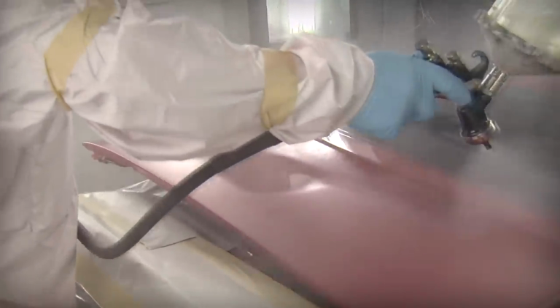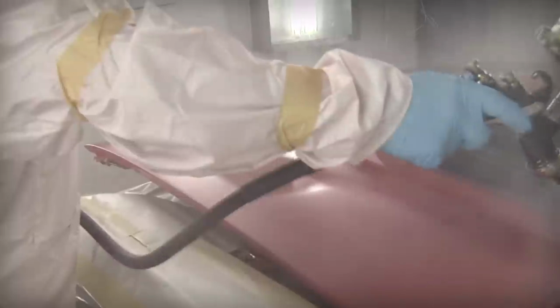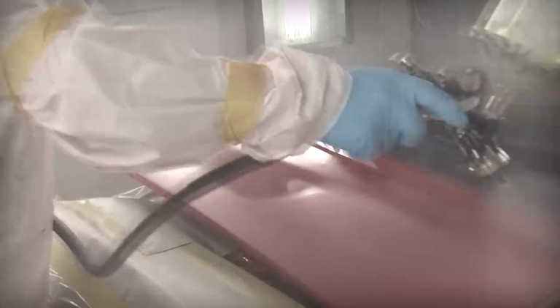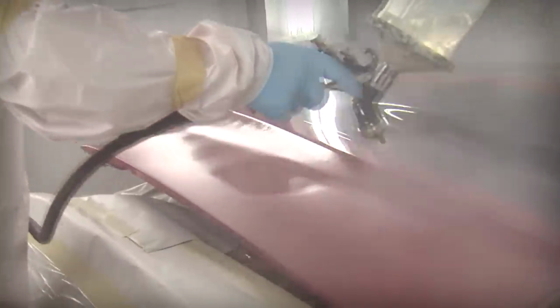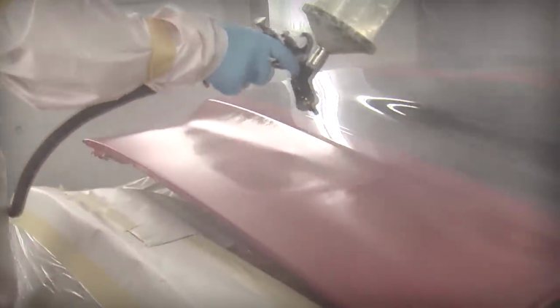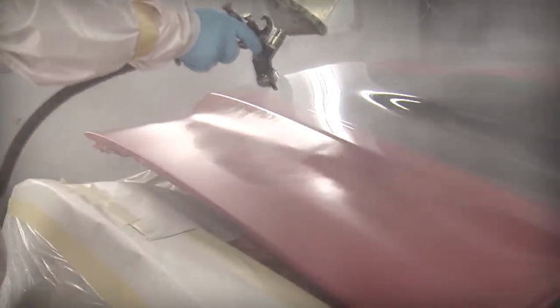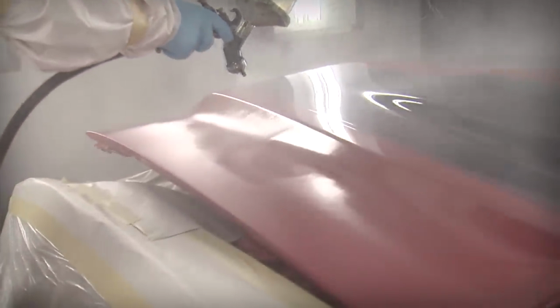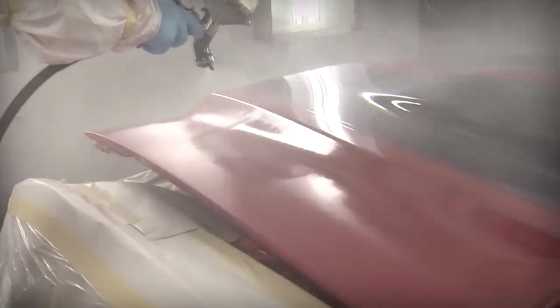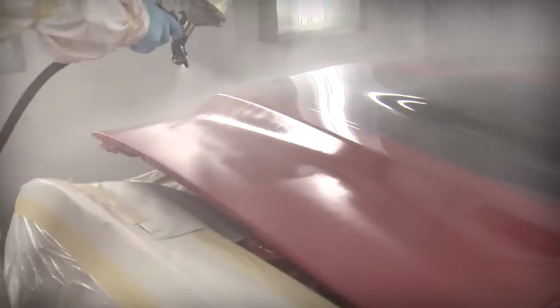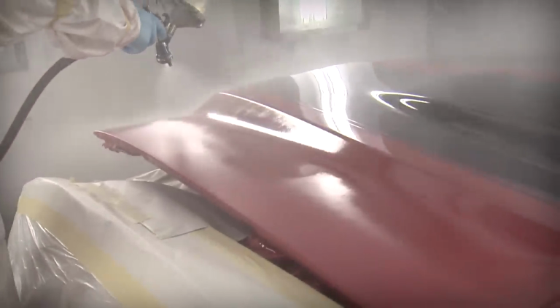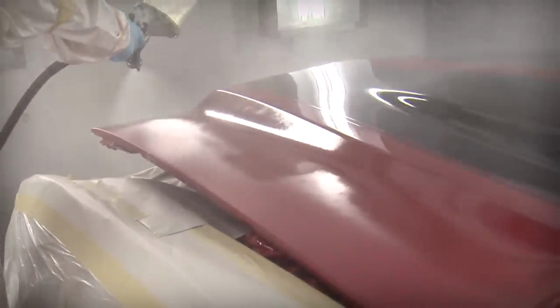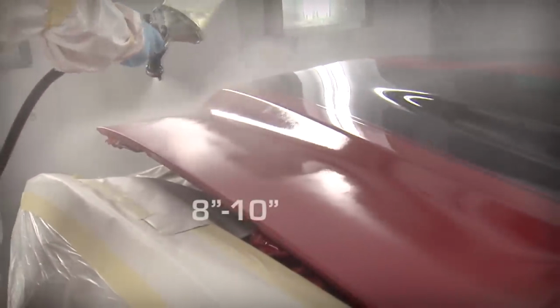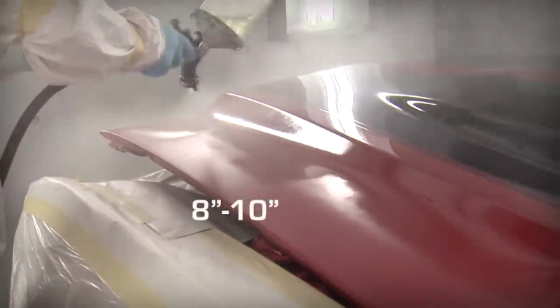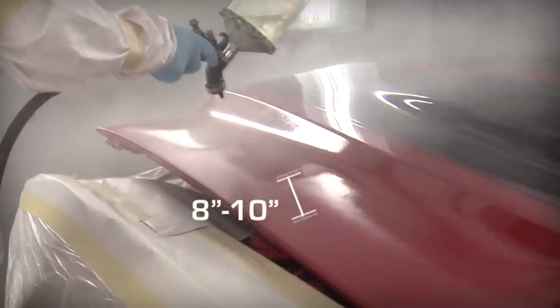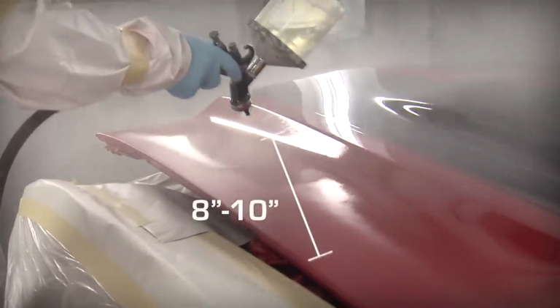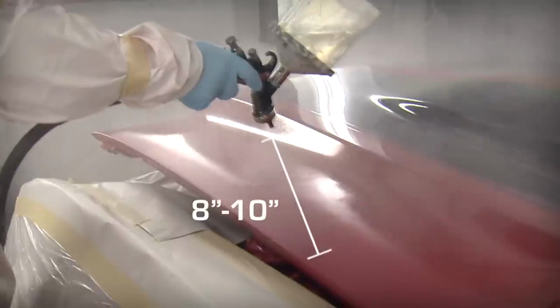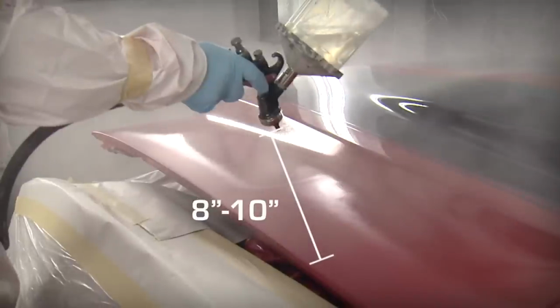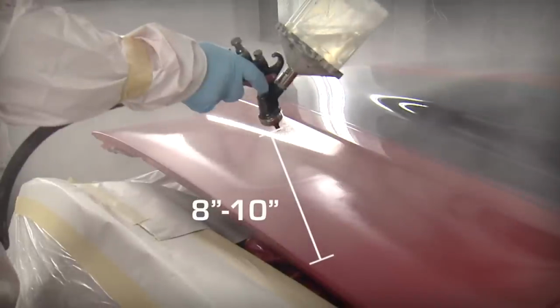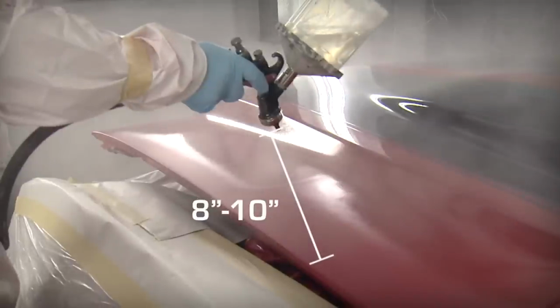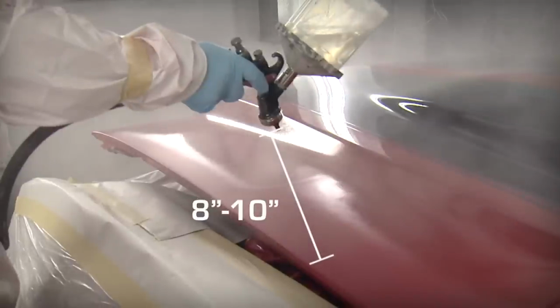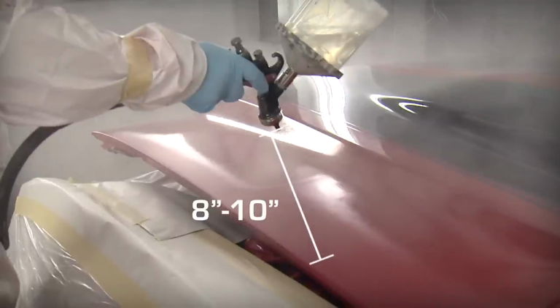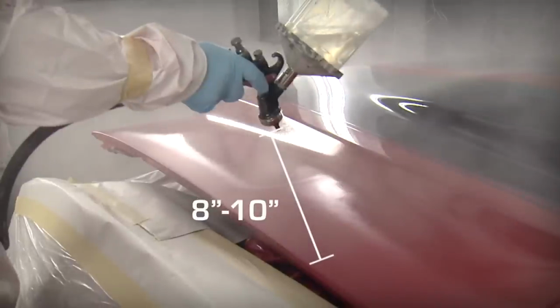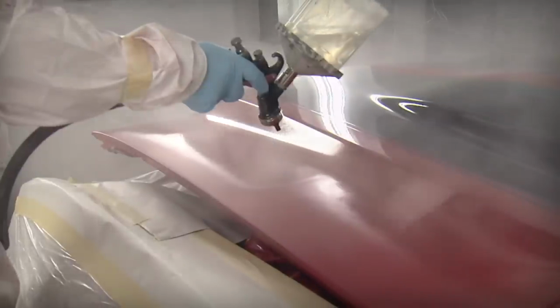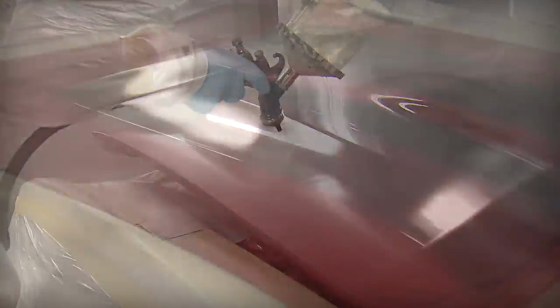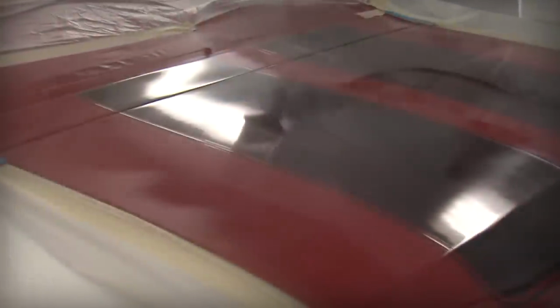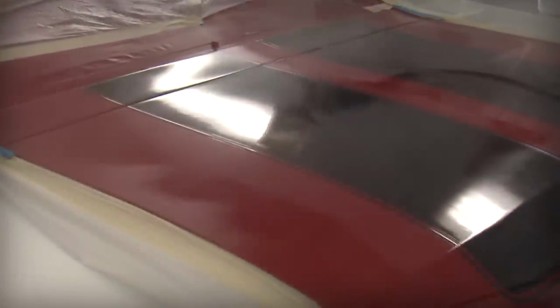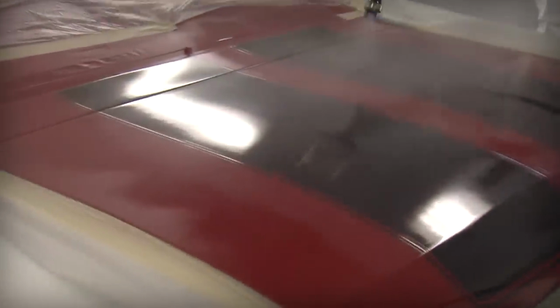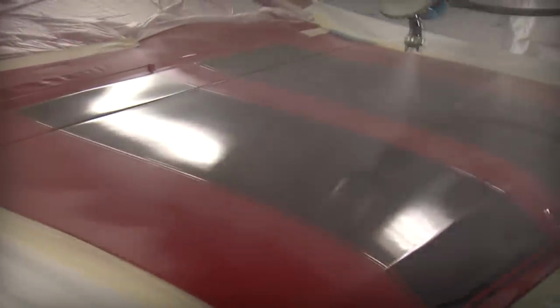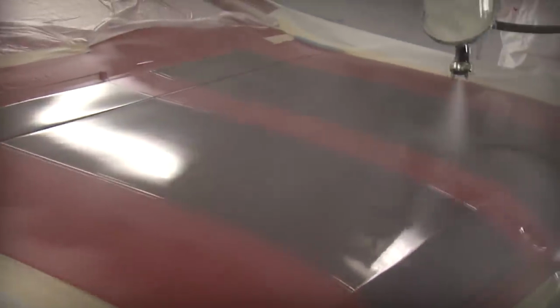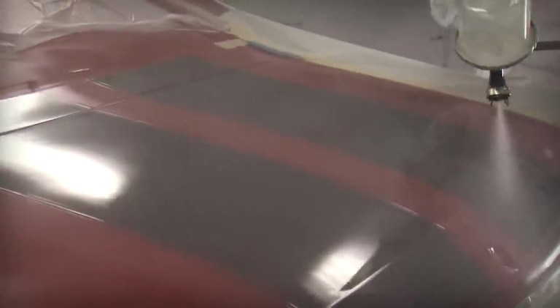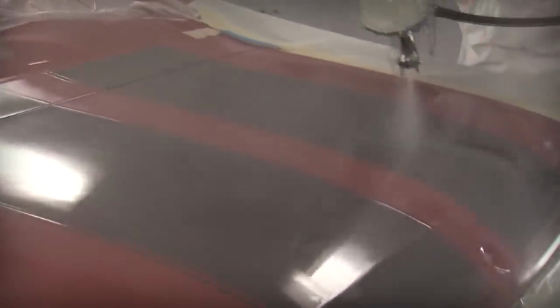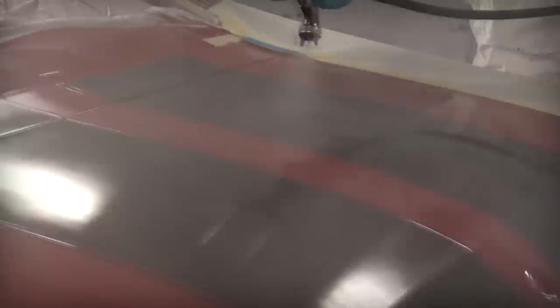Test spray the gun to make sure it sprays evenly with proper atomization. Apply two medium coats with a 50% overlap at a distance of 8 to 10 inches from the surface, allowing each coat to flash 2 to 5 minutes or until hand slick.